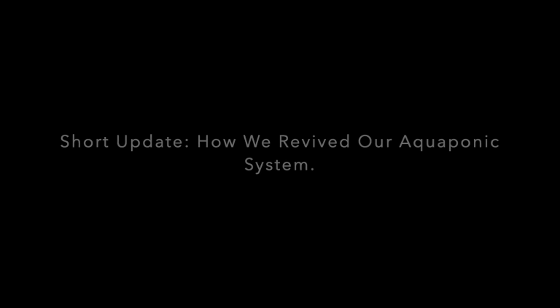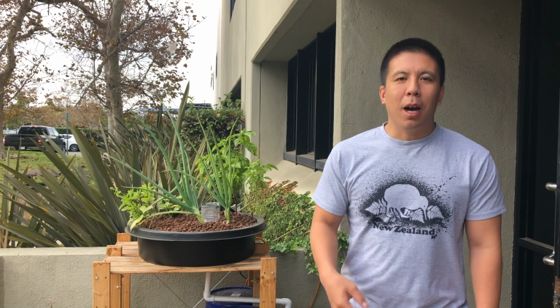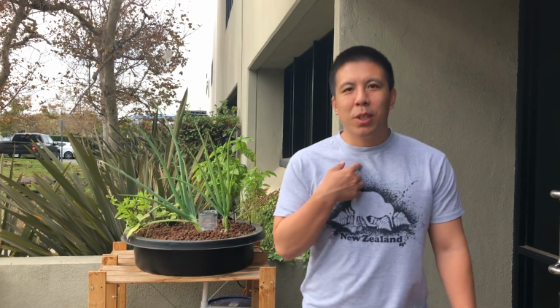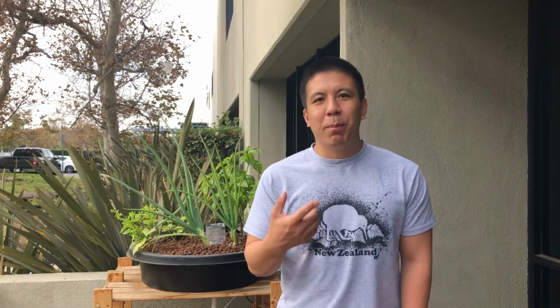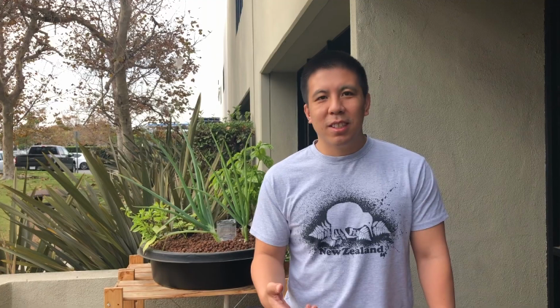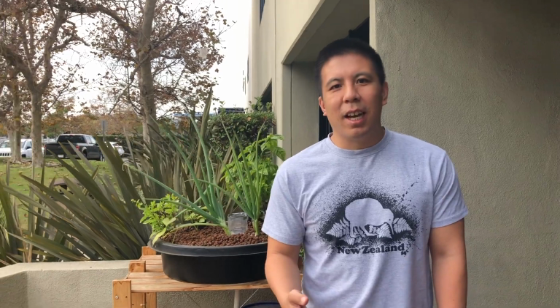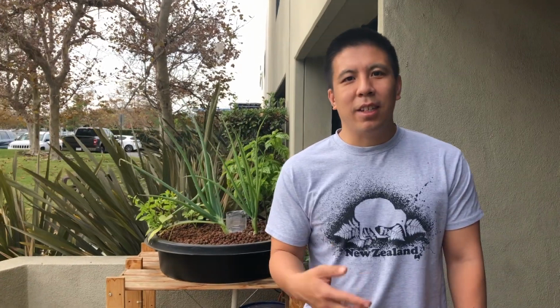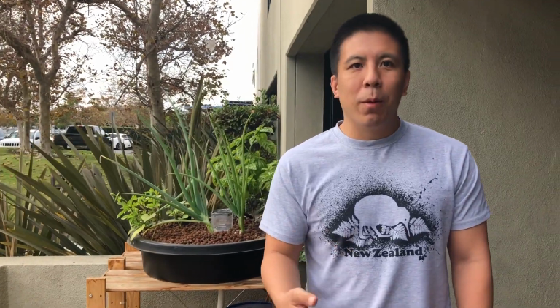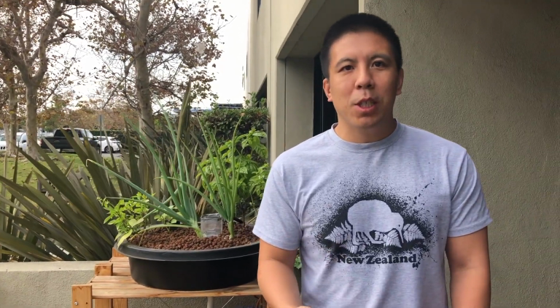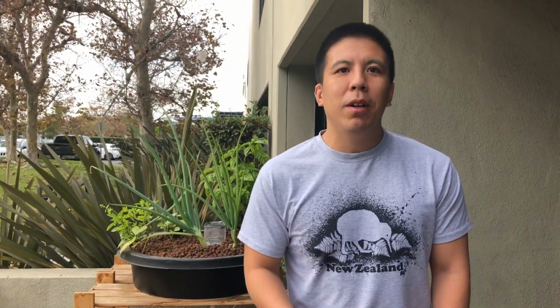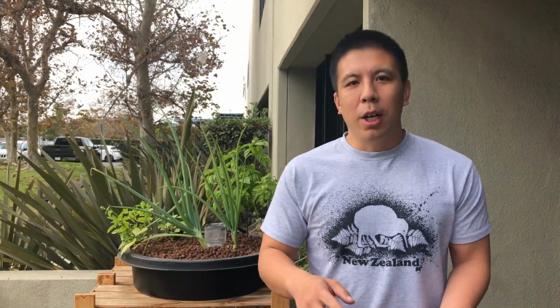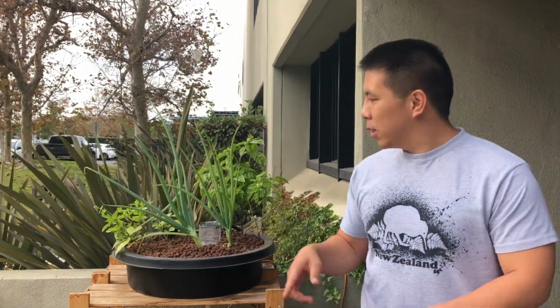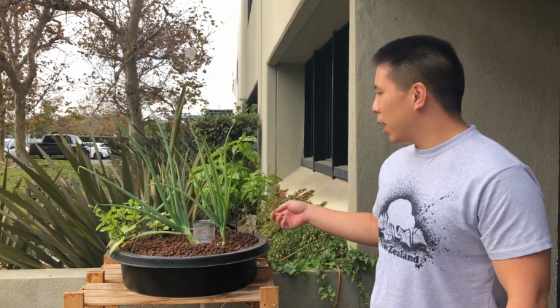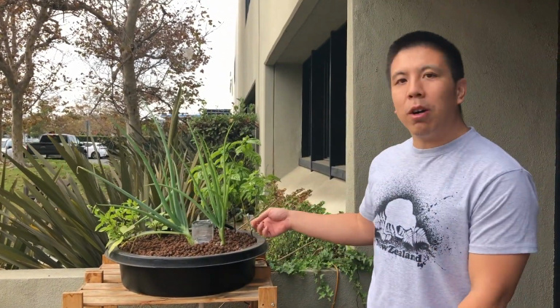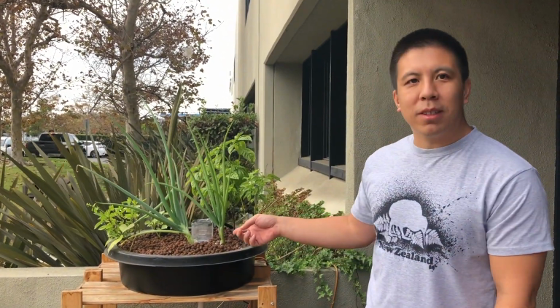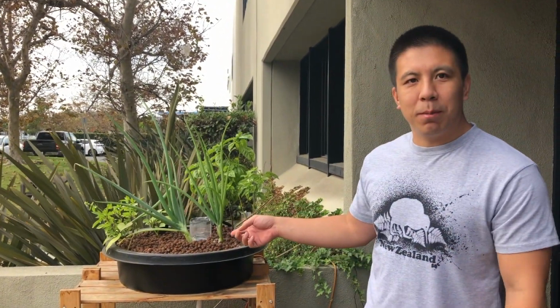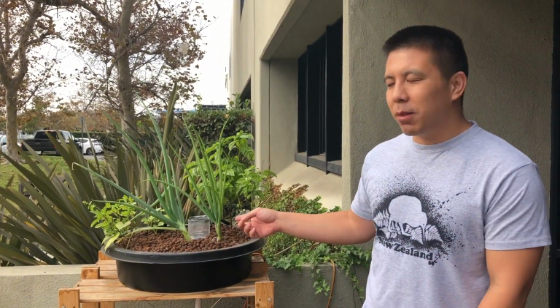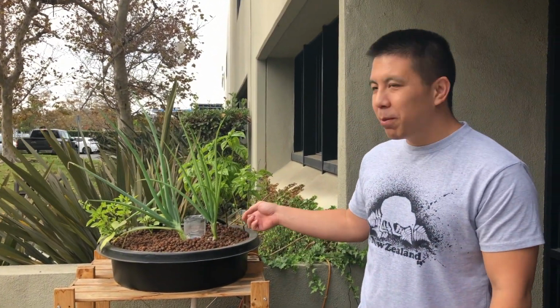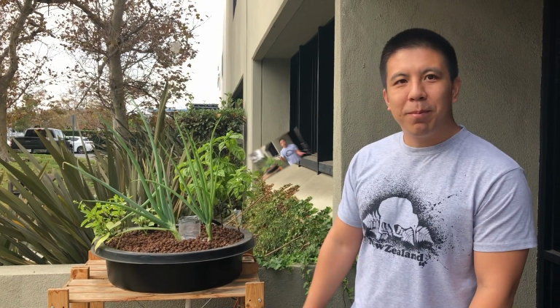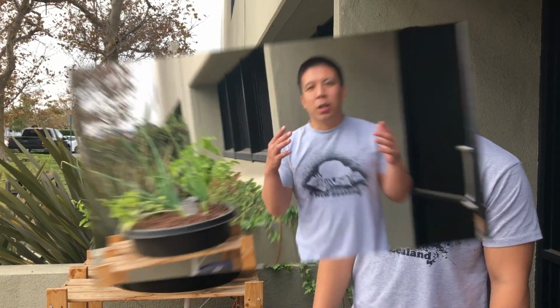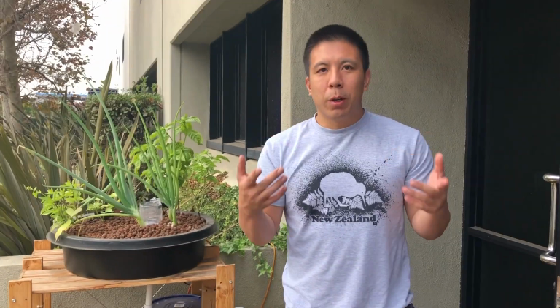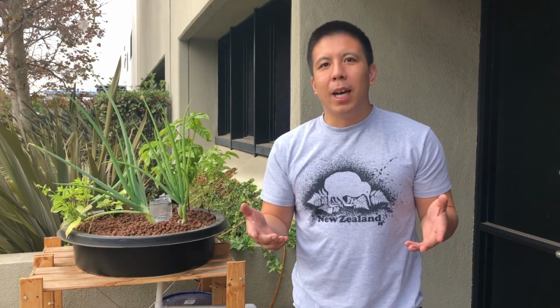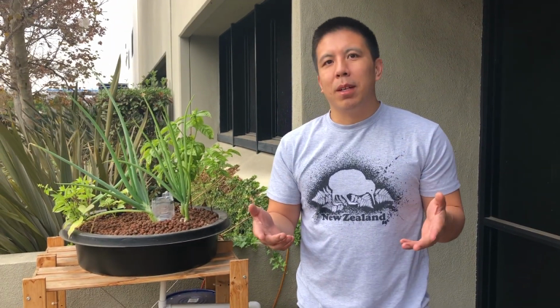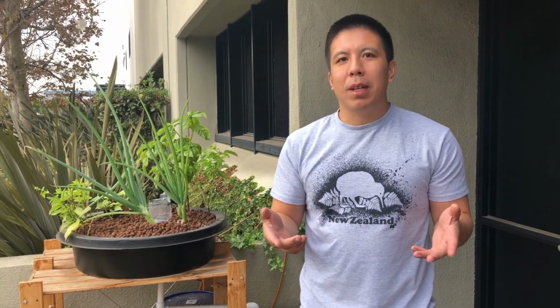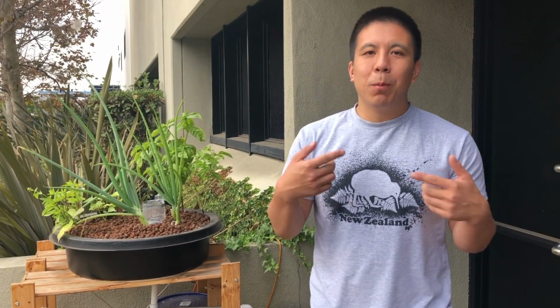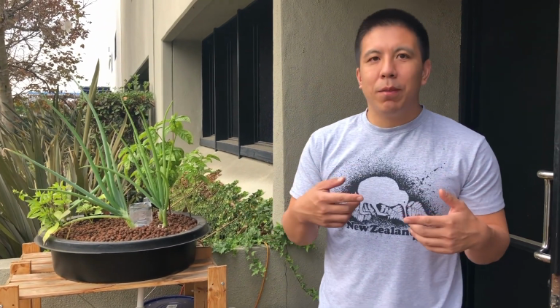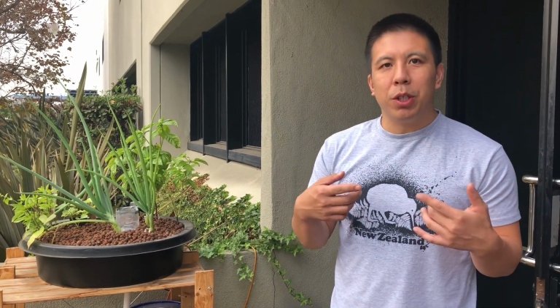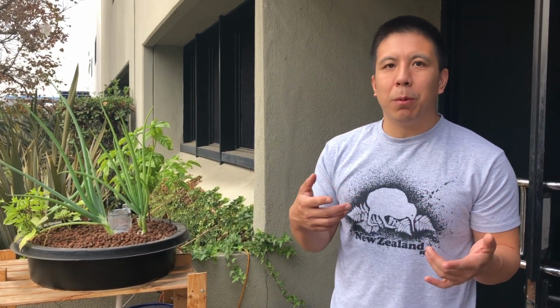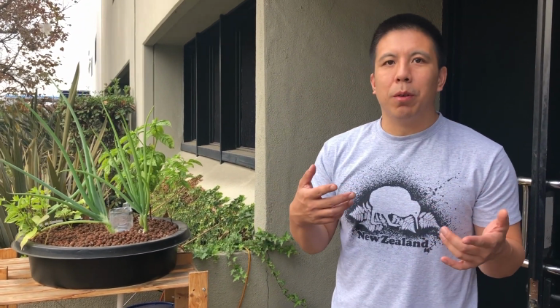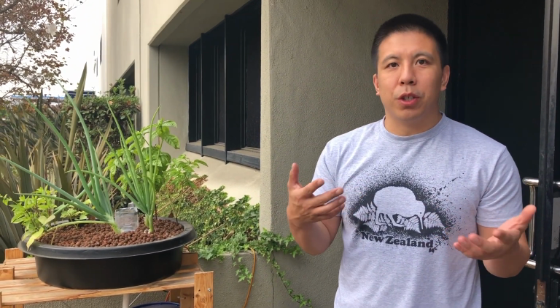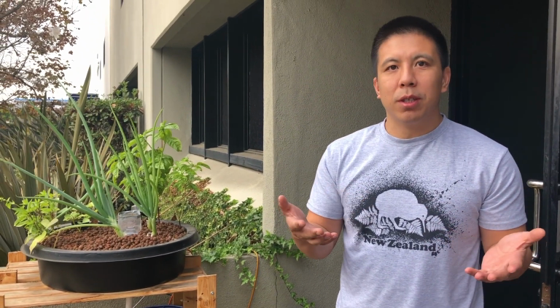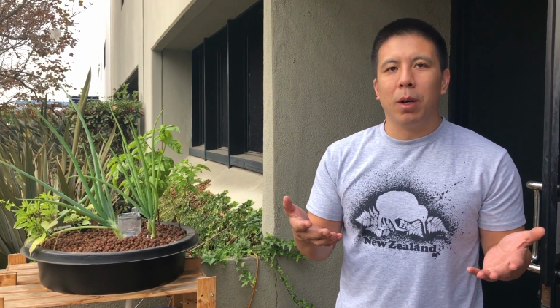Hi, I'm Patrick with JustPonics and today I want to talk to you about an update to our outdoor aquaponics system. I want a quick recap — last time we did a video and we showed that we were growing strawberries quite well.